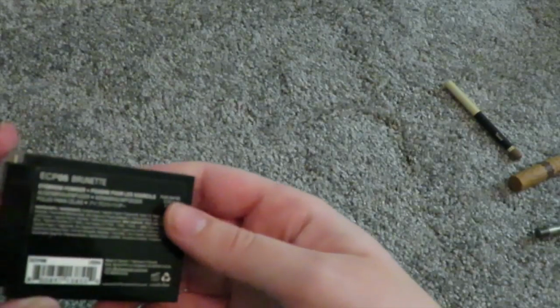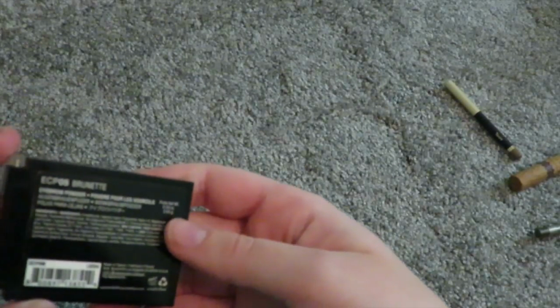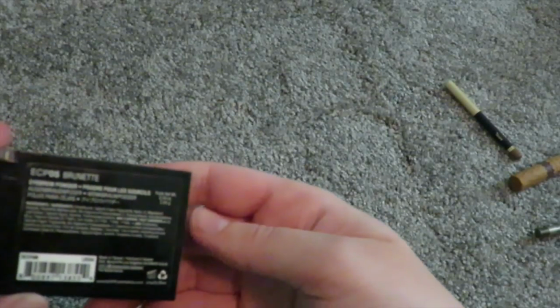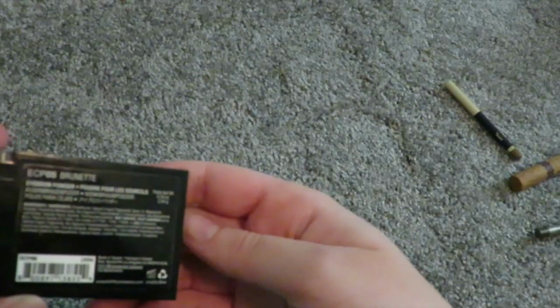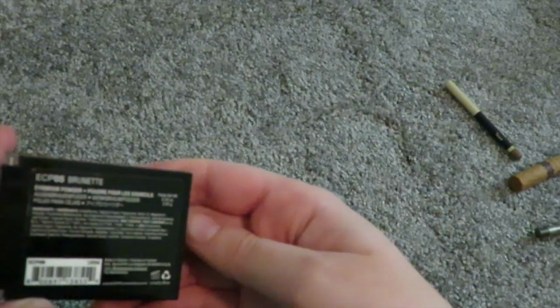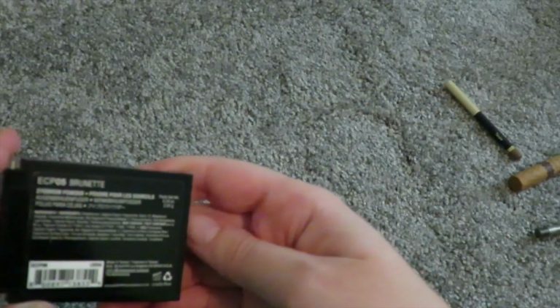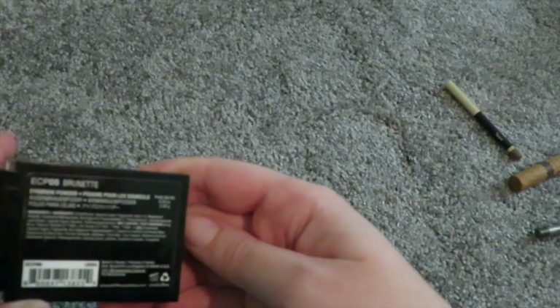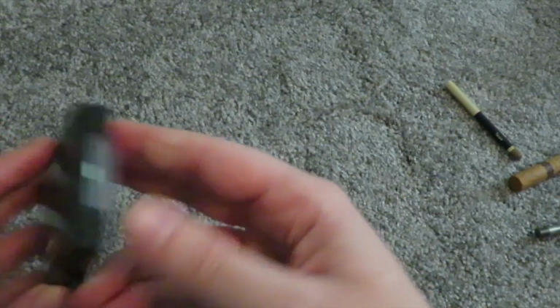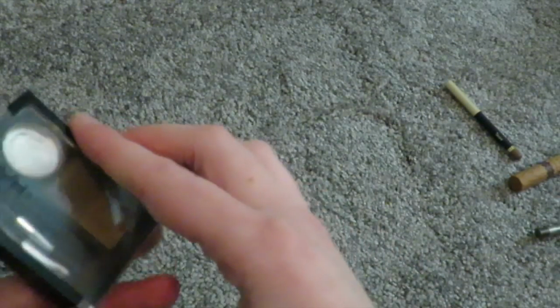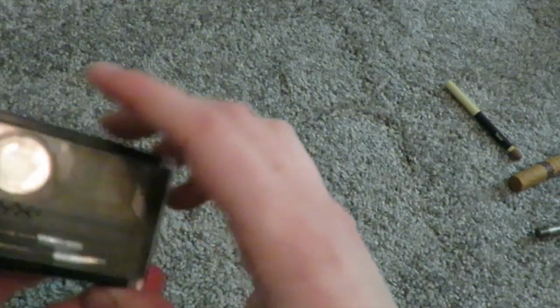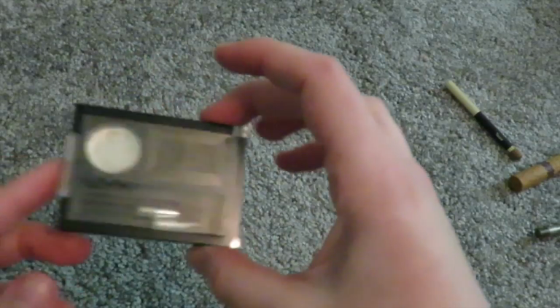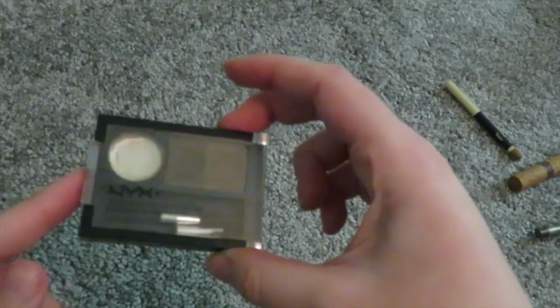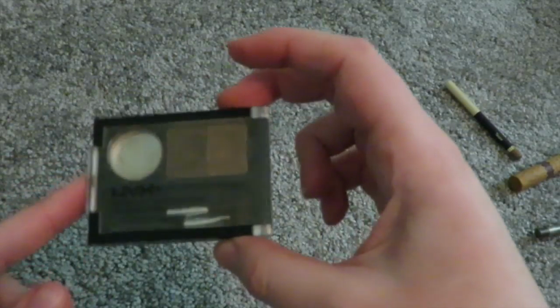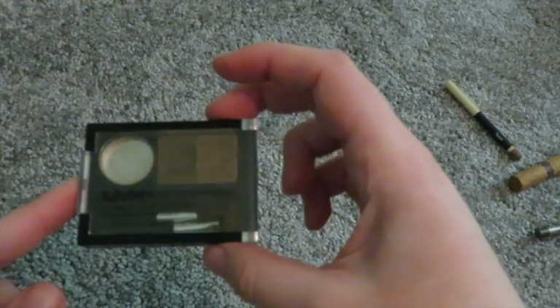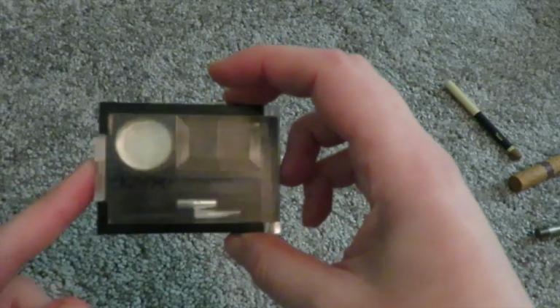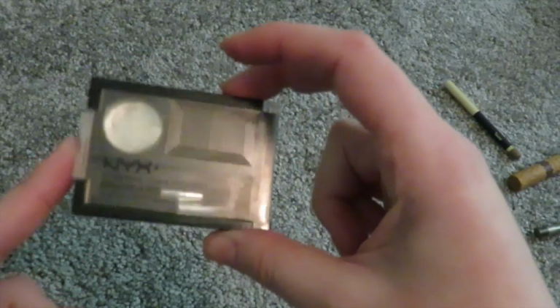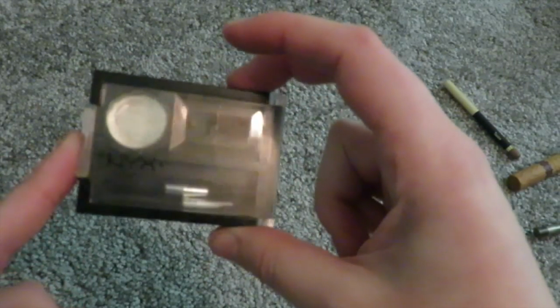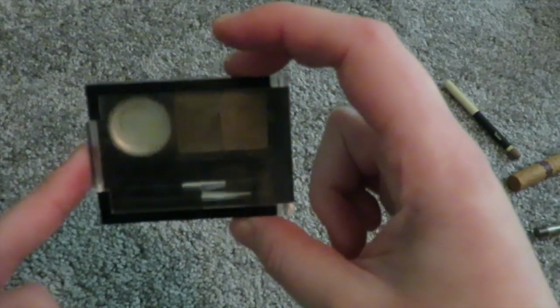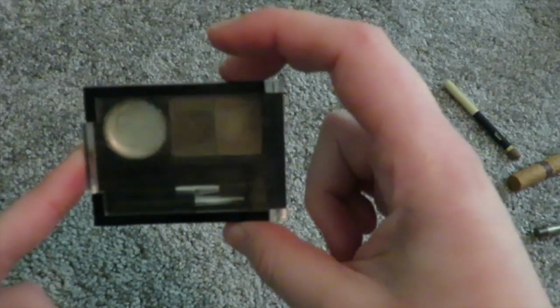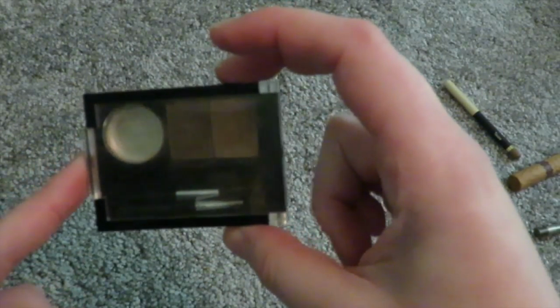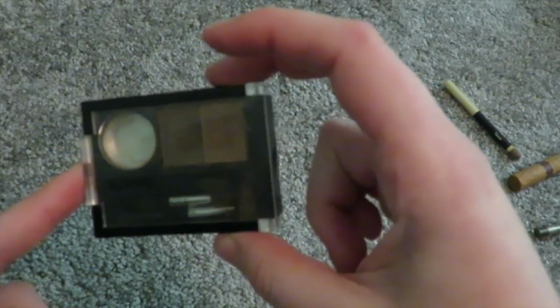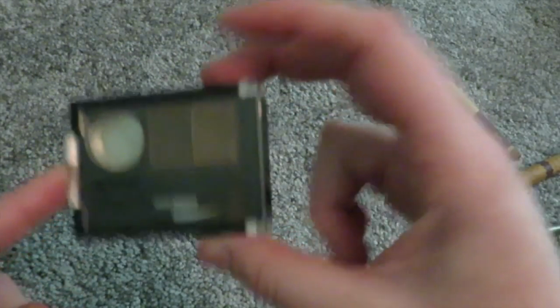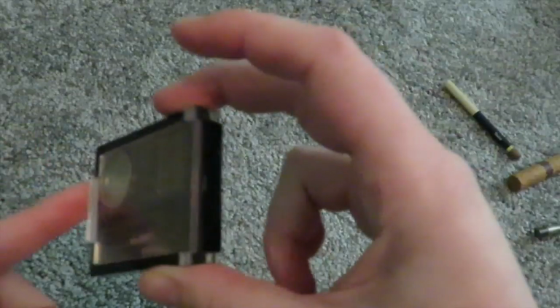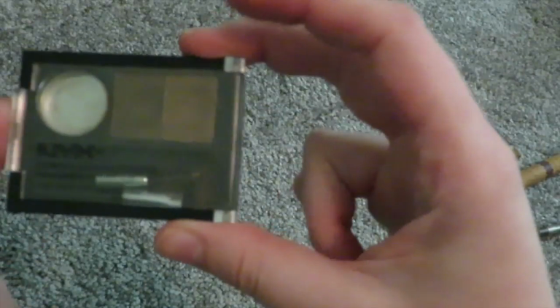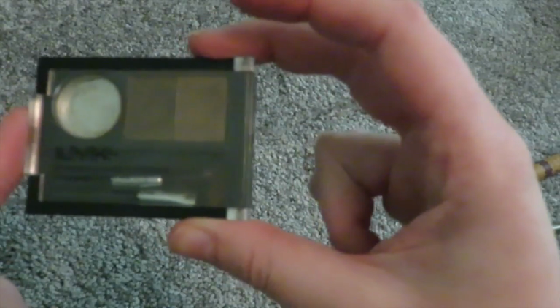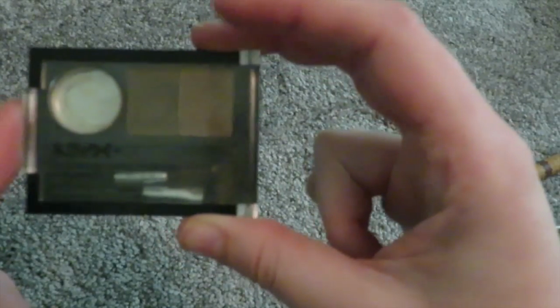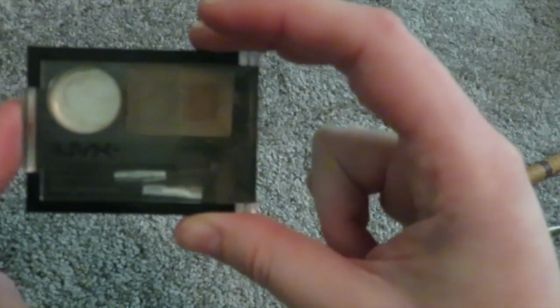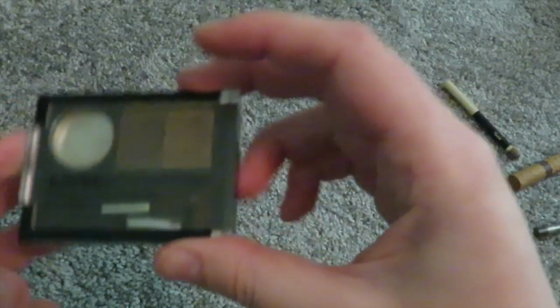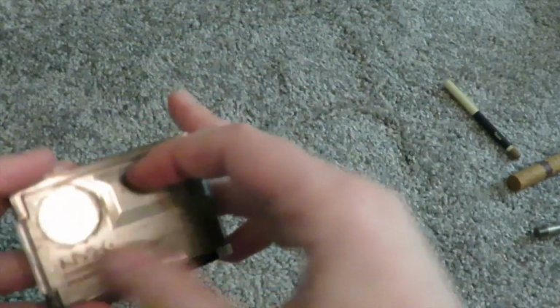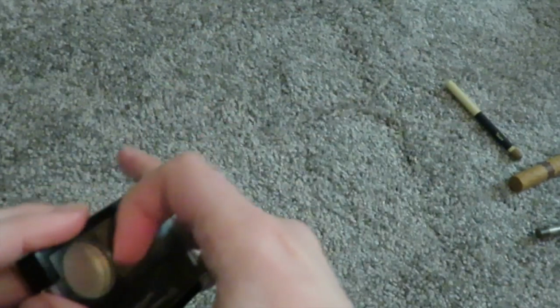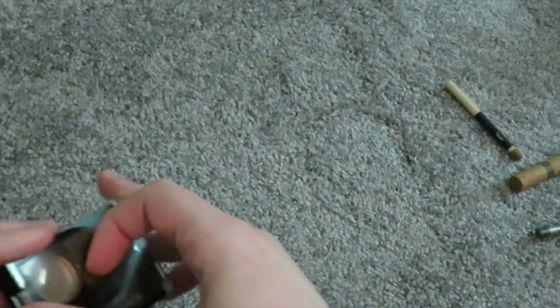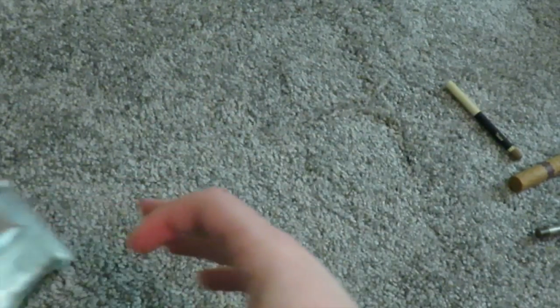My last brow product is the NYX Easy Brows powder in brunette. This is my first ever brow product. I like it a lot — it's easy brows, just slap it on. I like it.